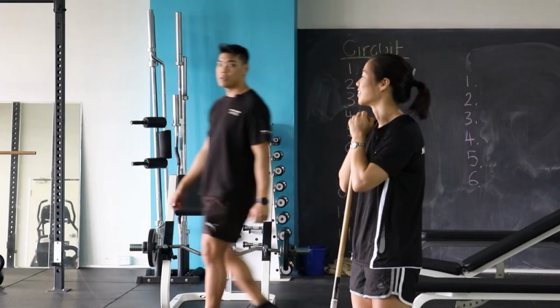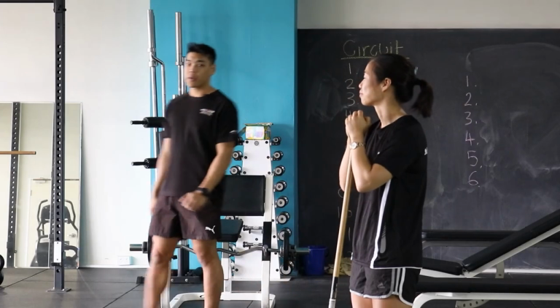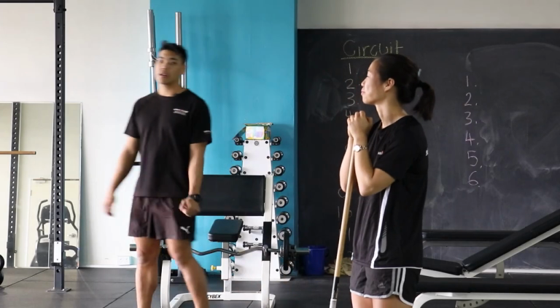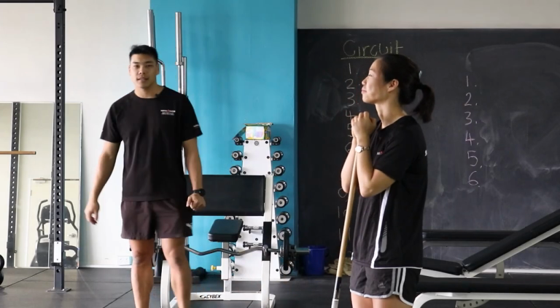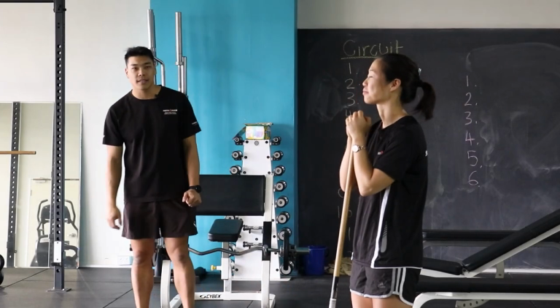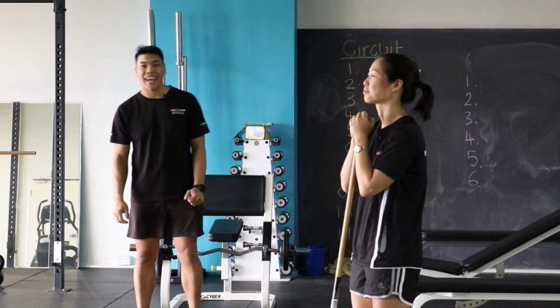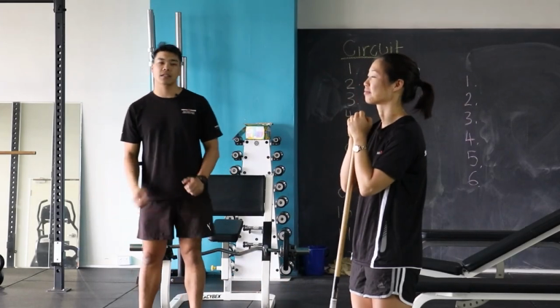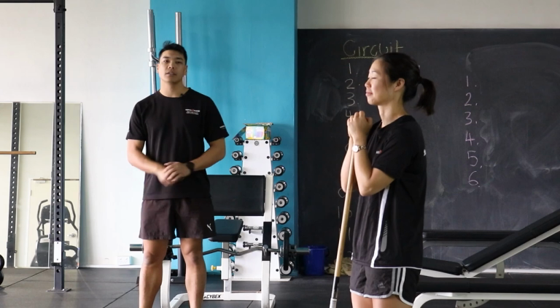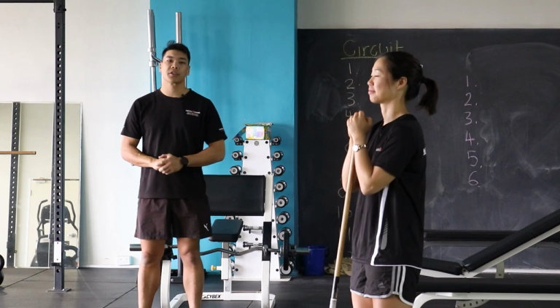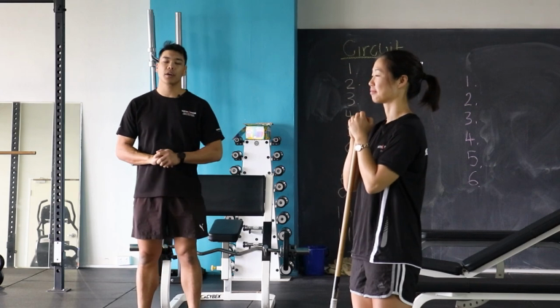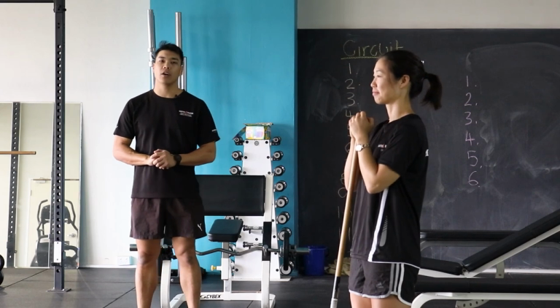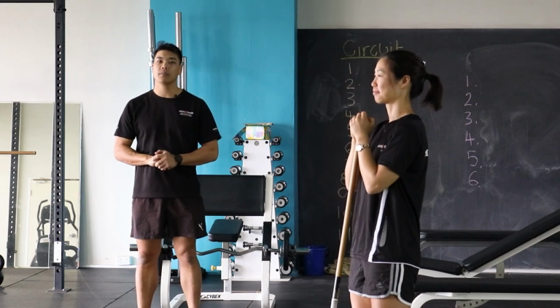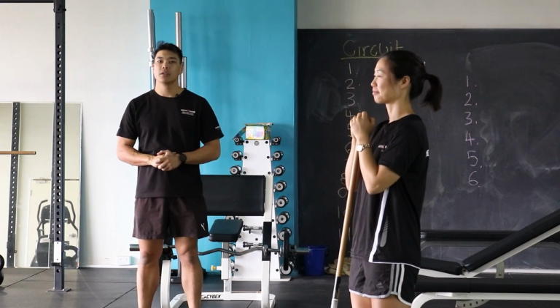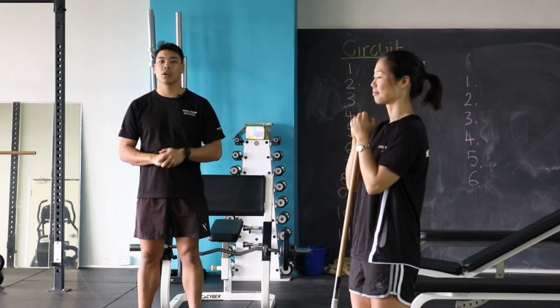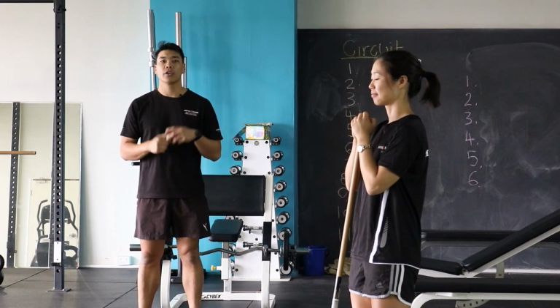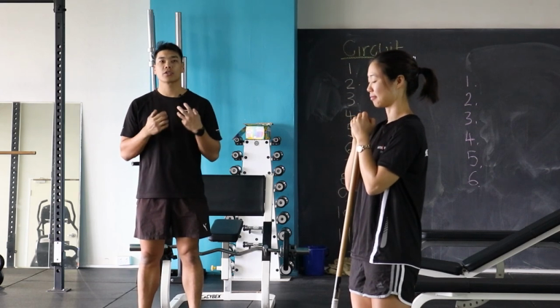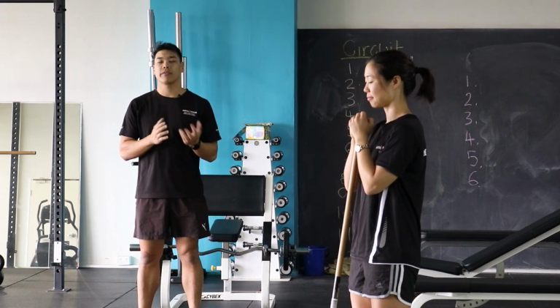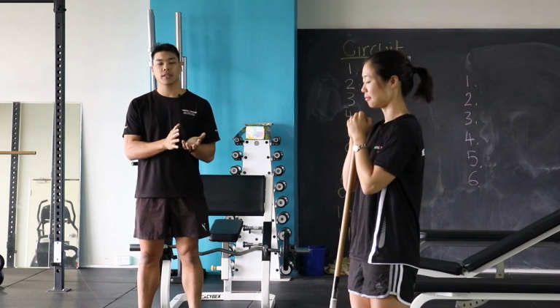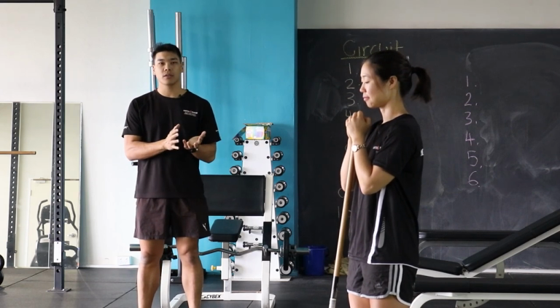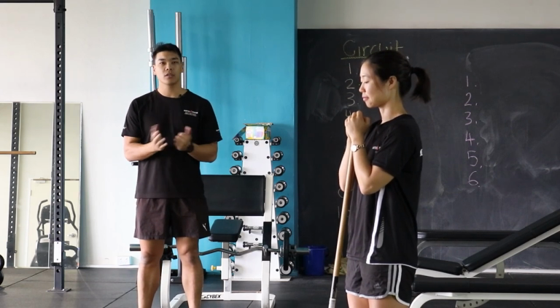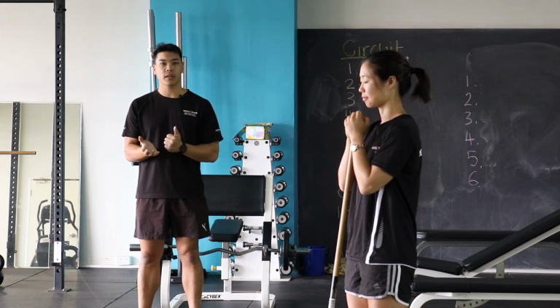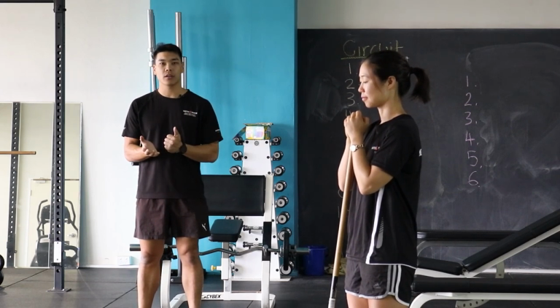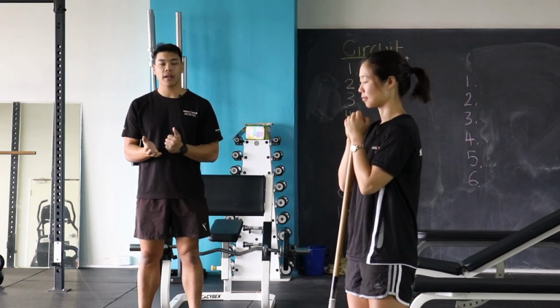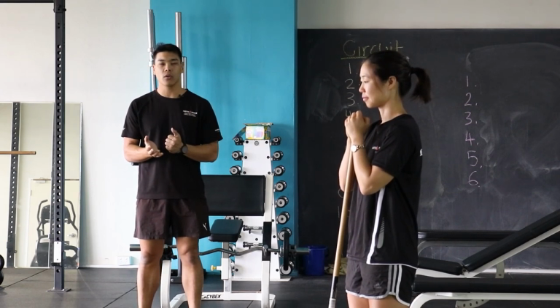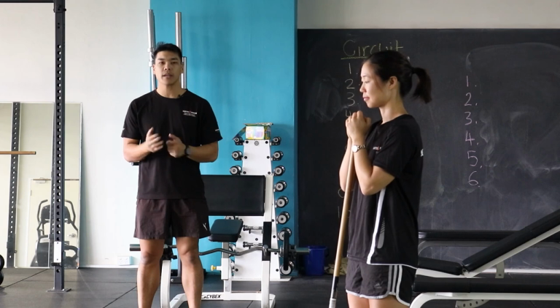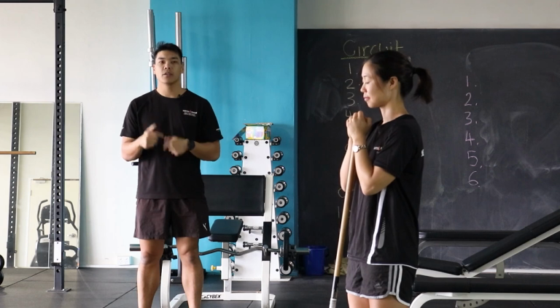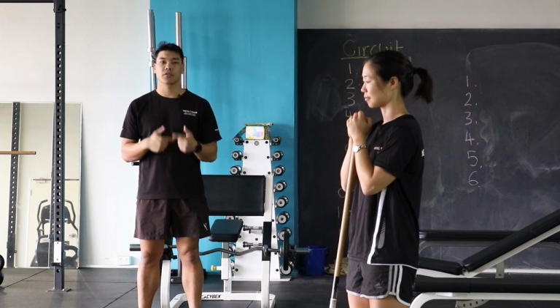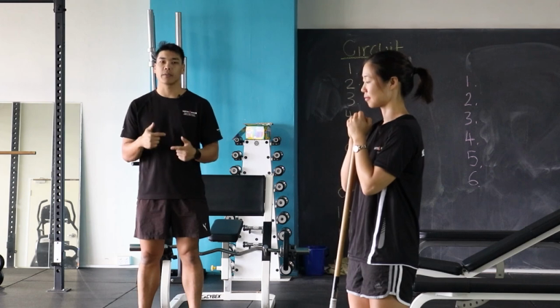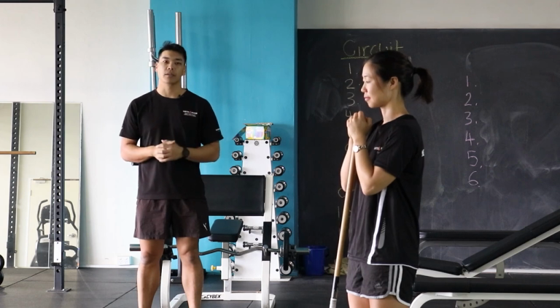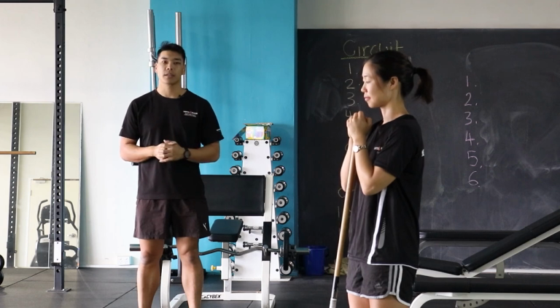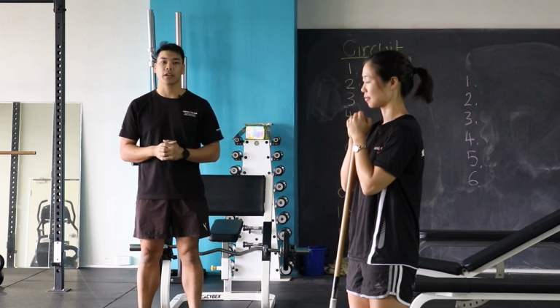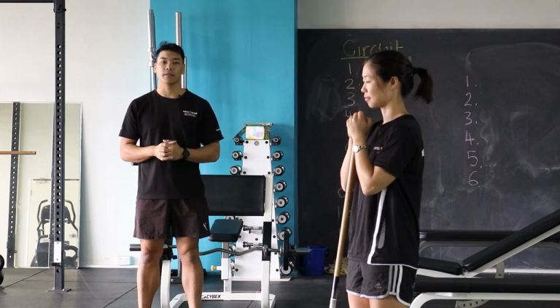So there we go guys, that's the stick exercises you can try at home. You can try 40 seconds on, 20 seconds off, as always, for three rounds. See how you go.